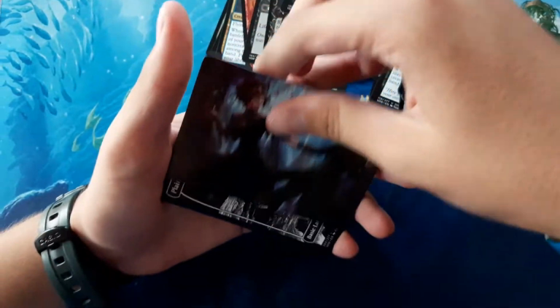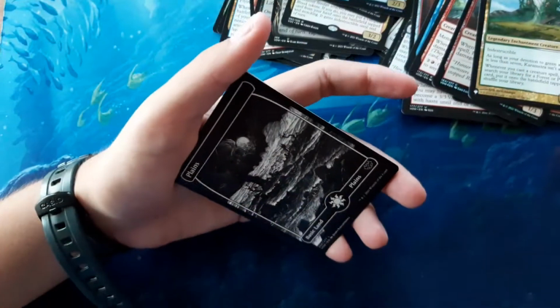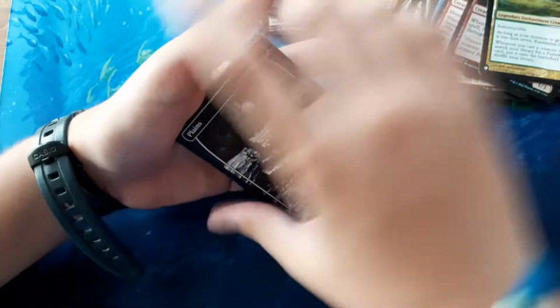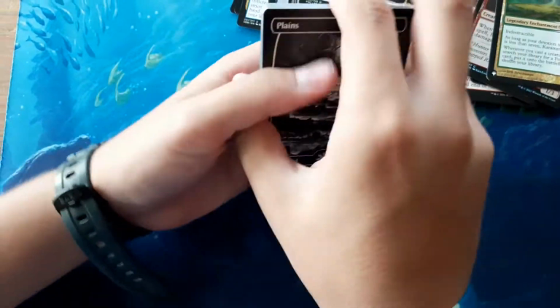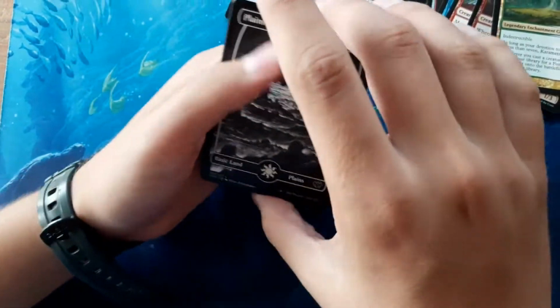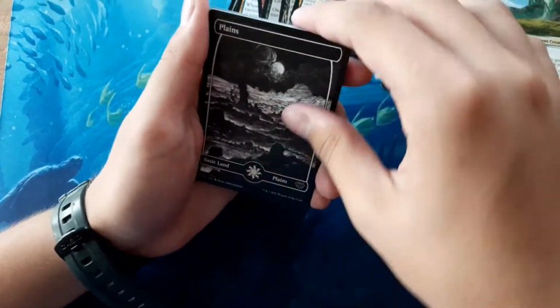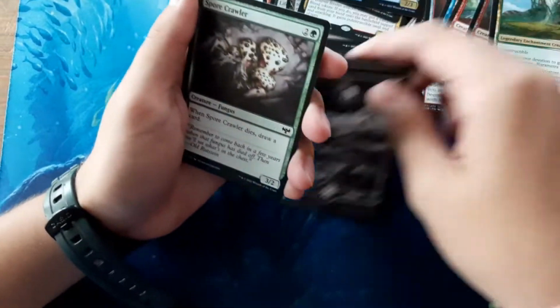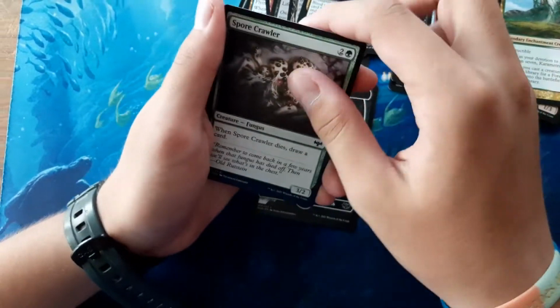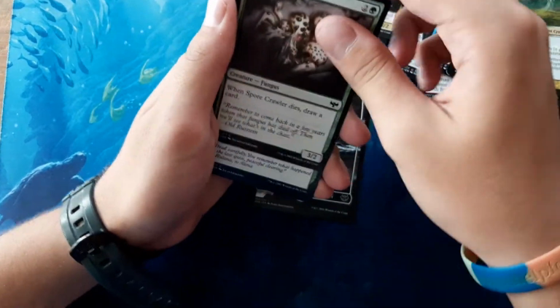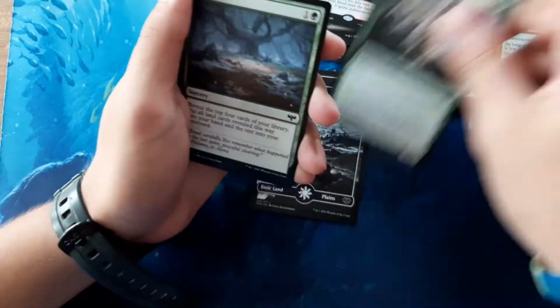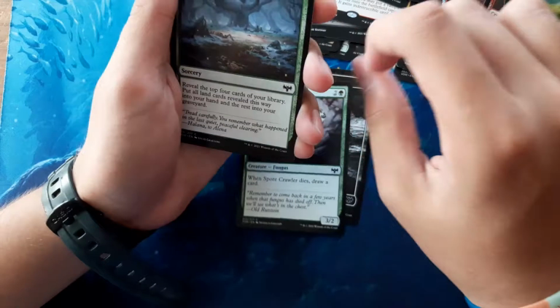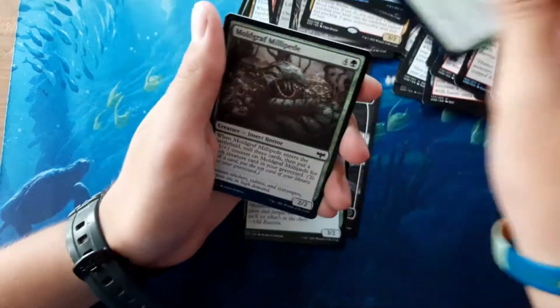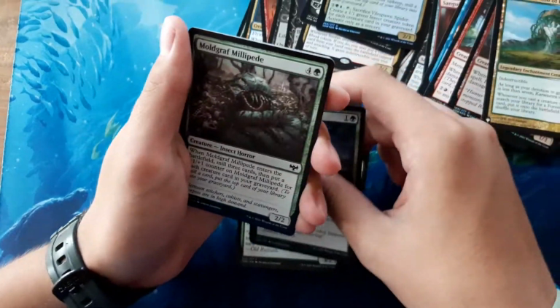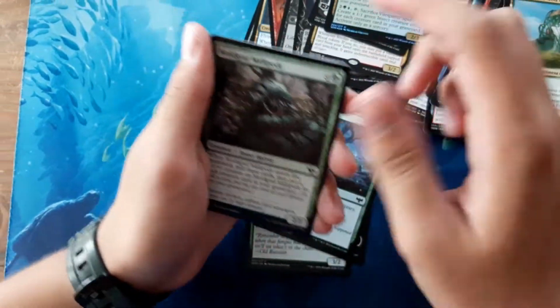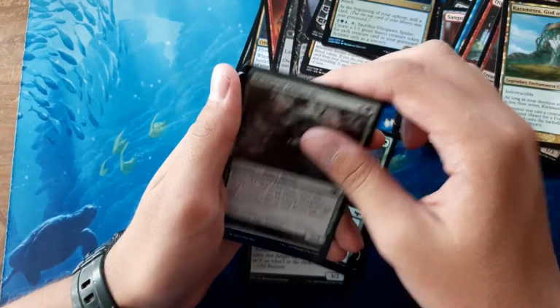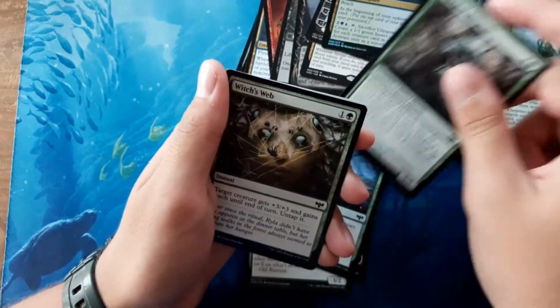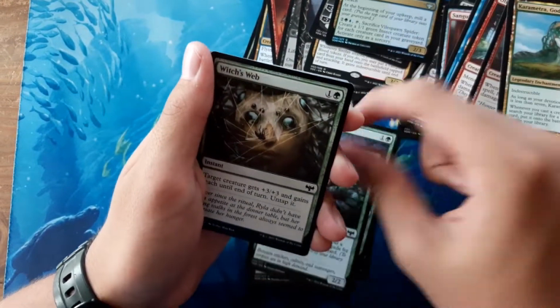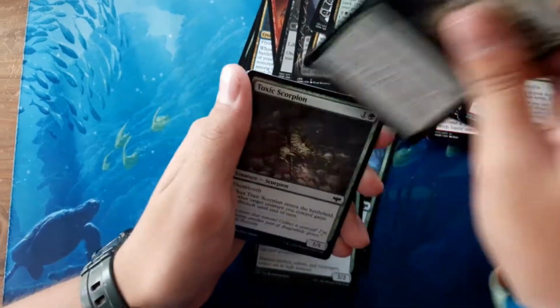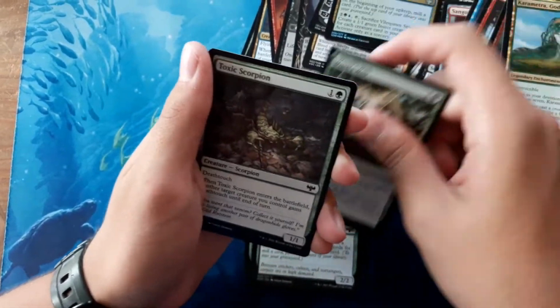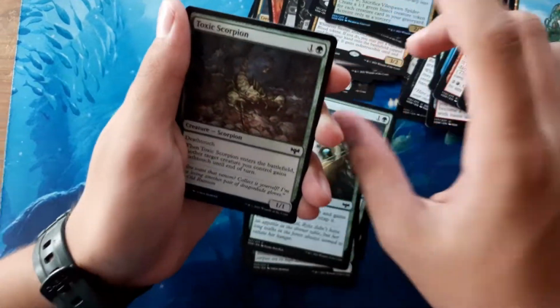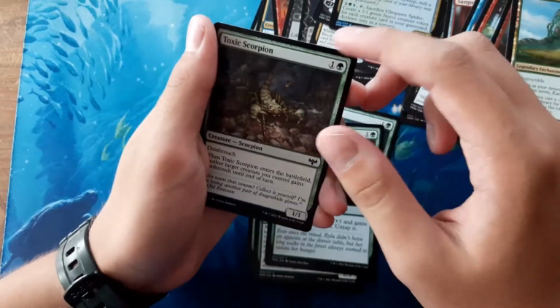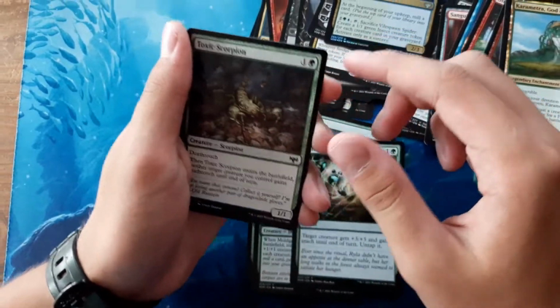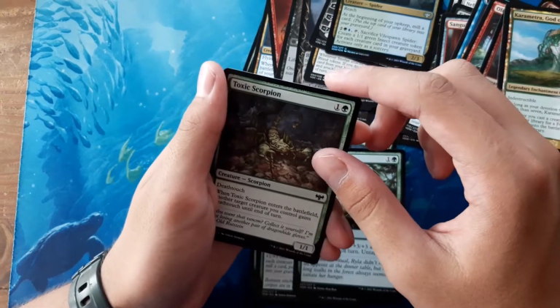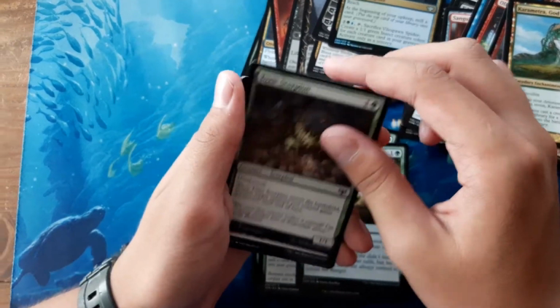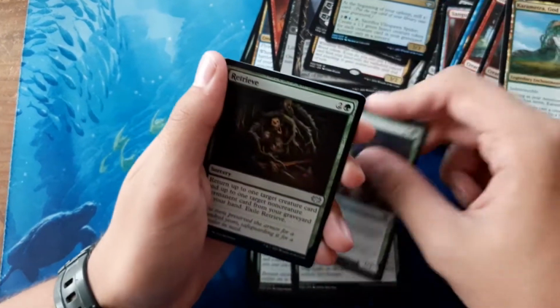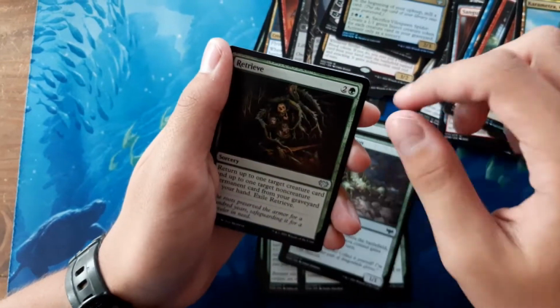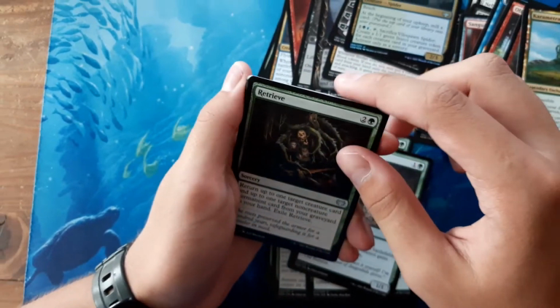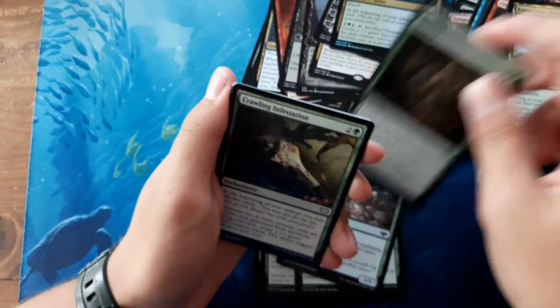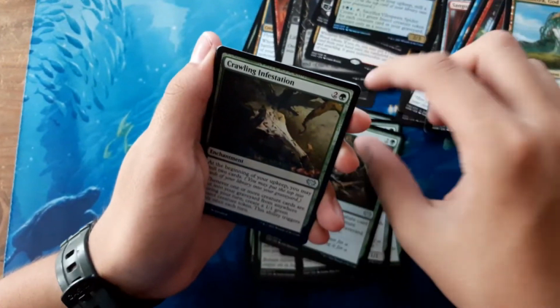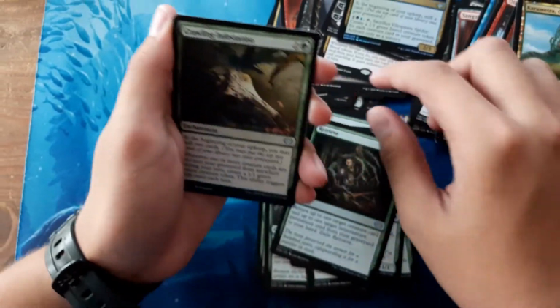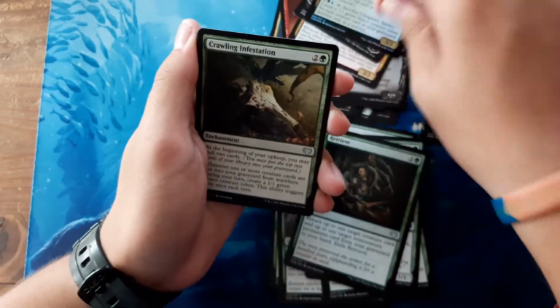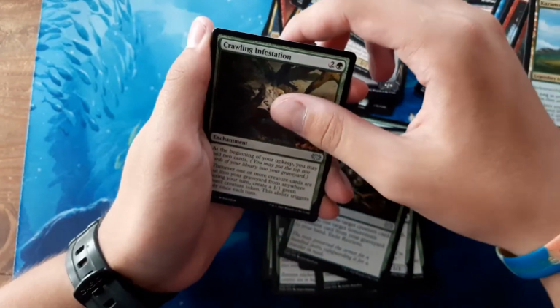Falkenrath Celerance, Spore Crawler, Mulch. Wait — no way! The first four cards are identical to the previous pack.